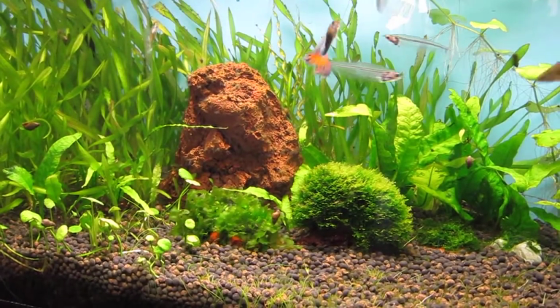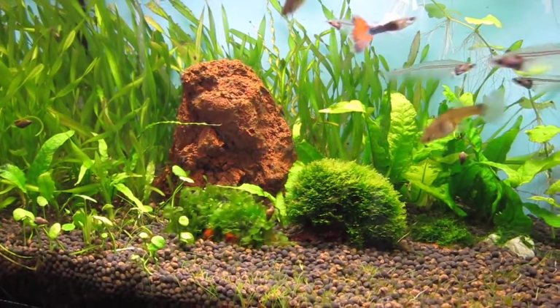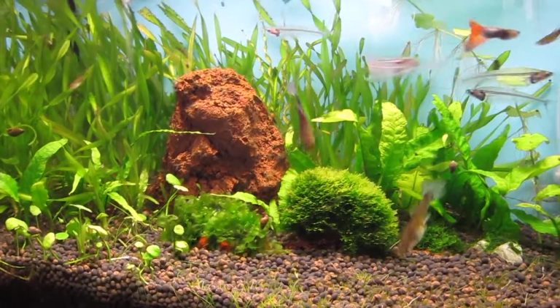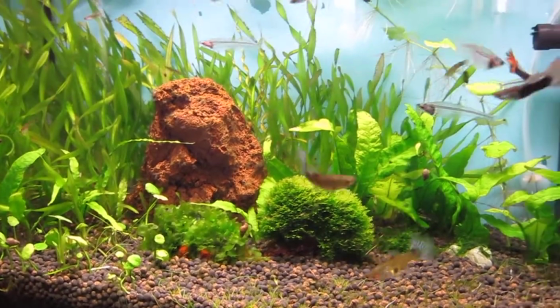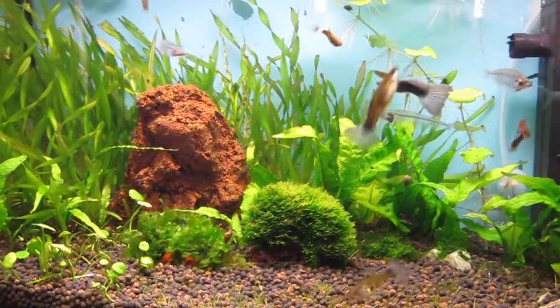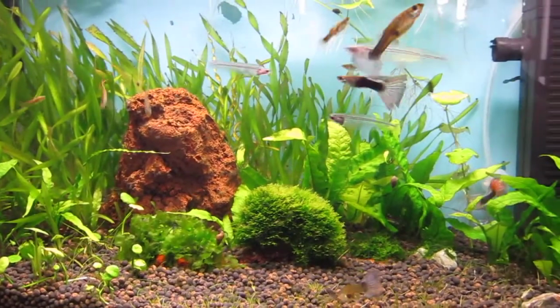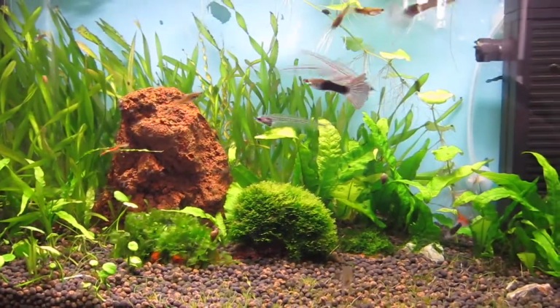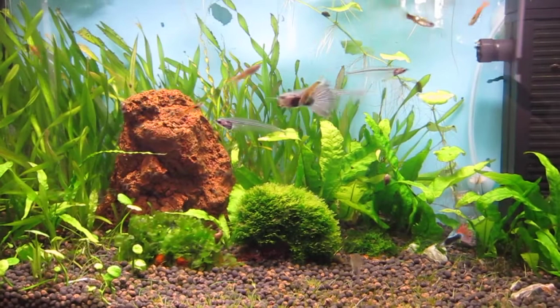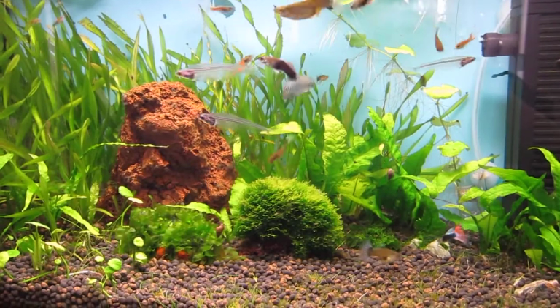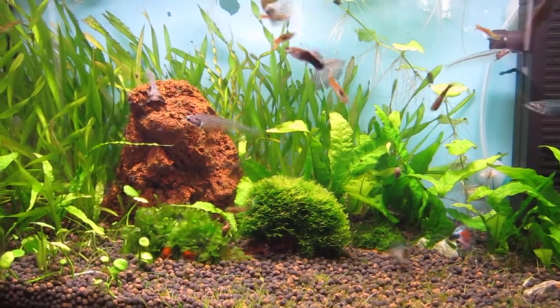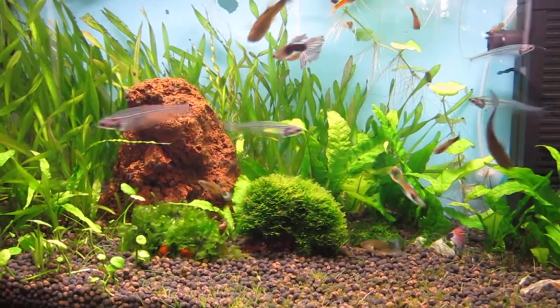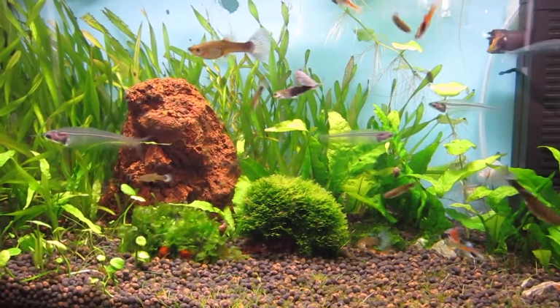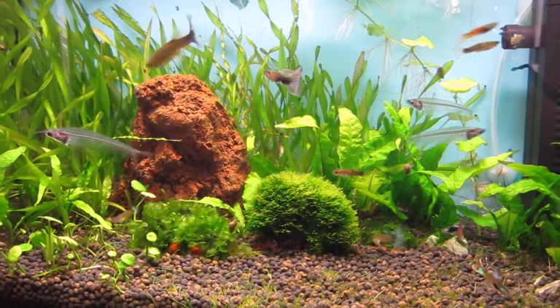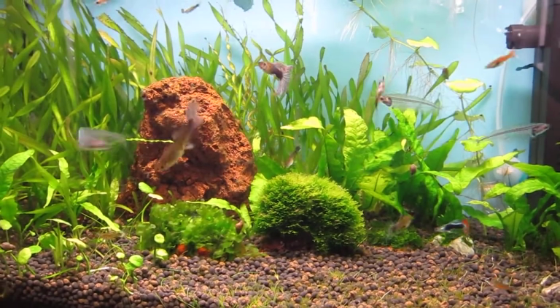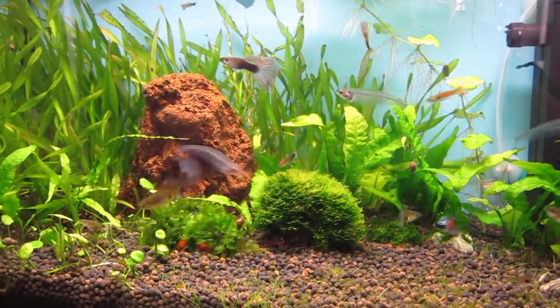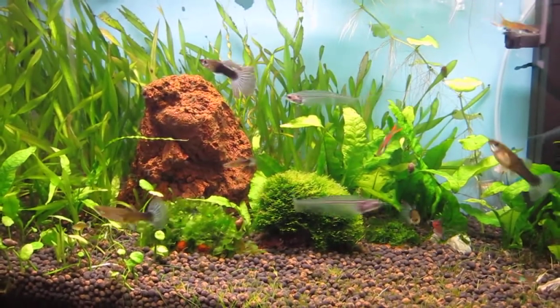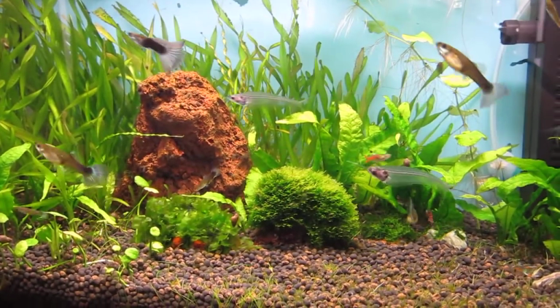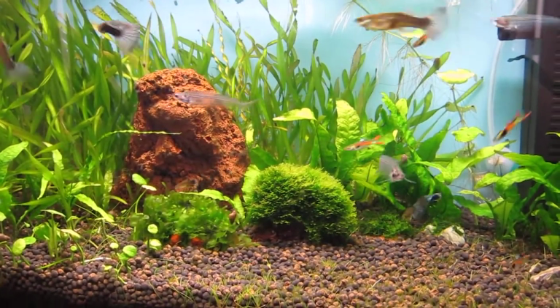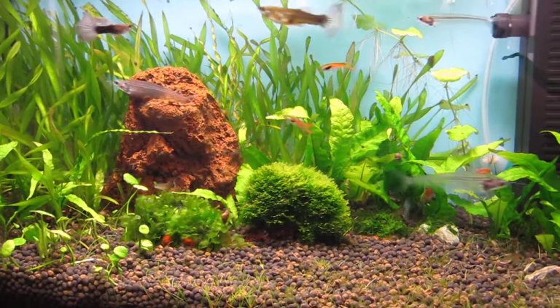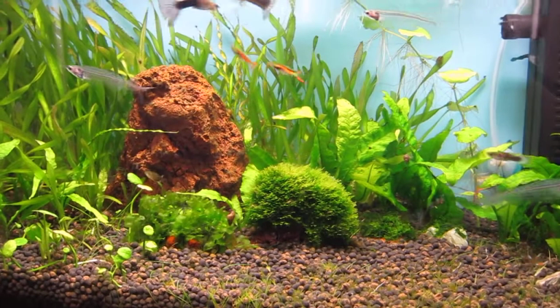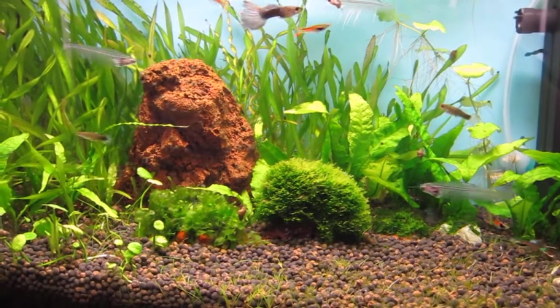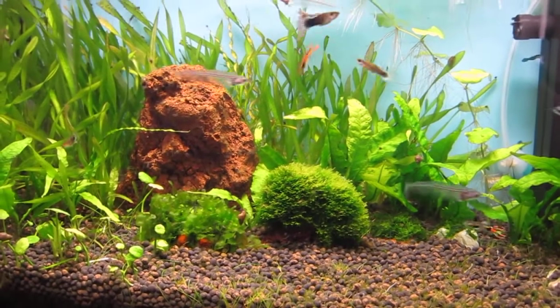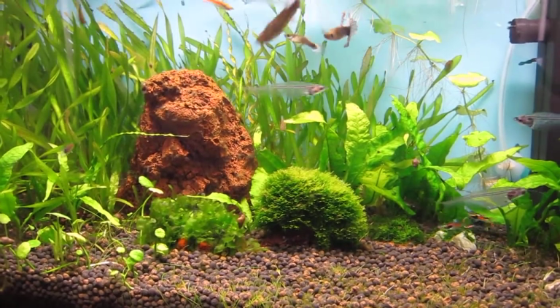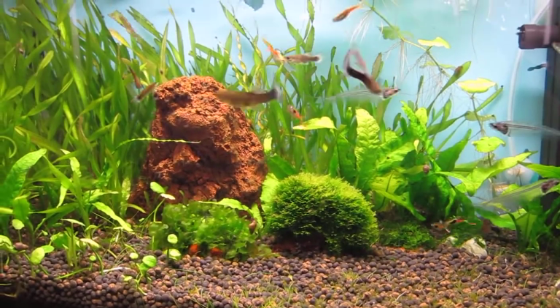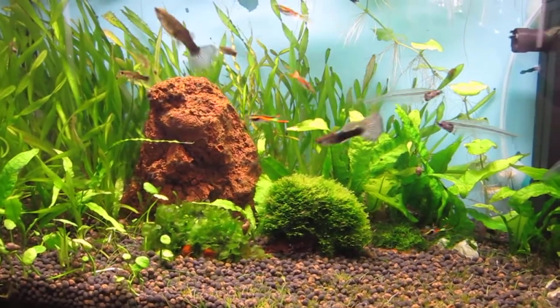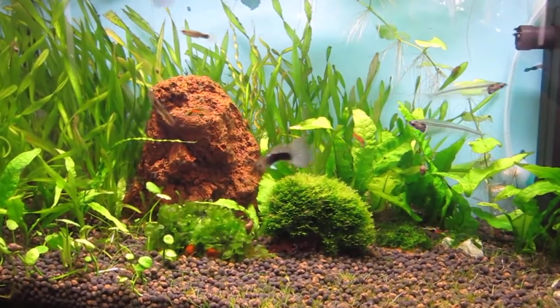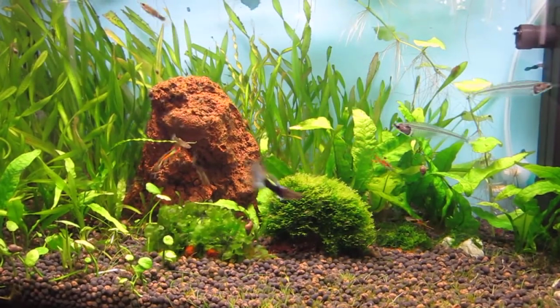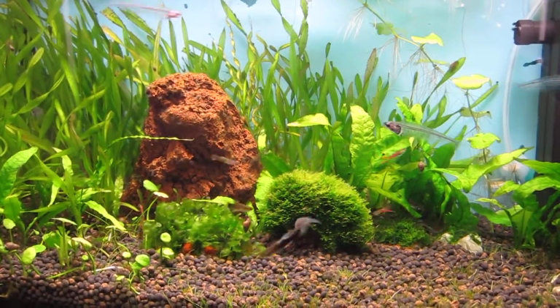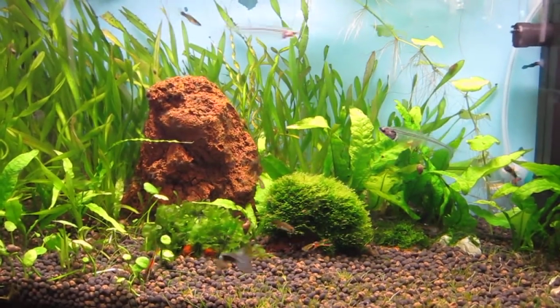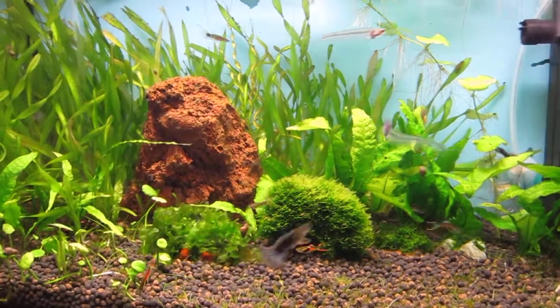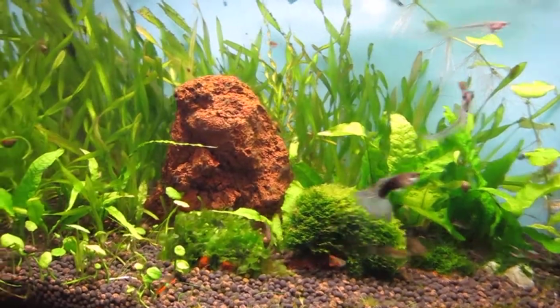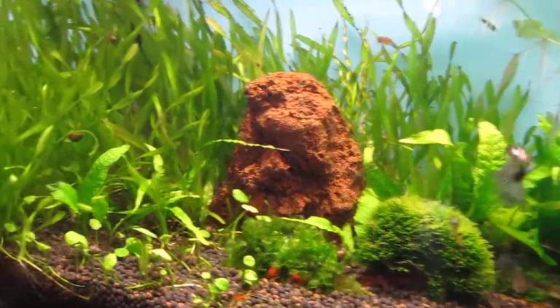Some of you were asking about my LED light because I uploaded a video of a moonlight sort of shot that I took the other day. It wasn't the greatest because you can't really see much using a compact camera like this.